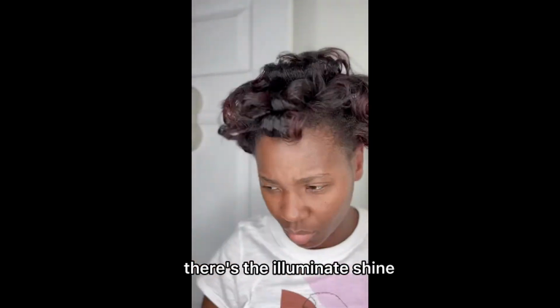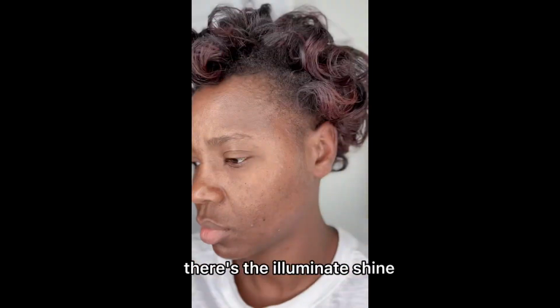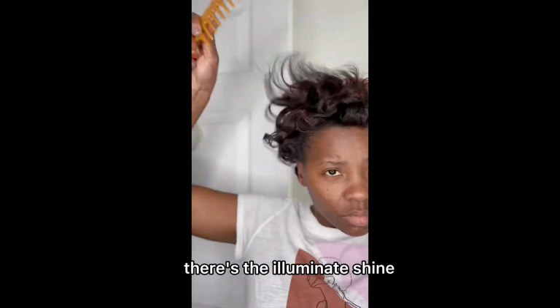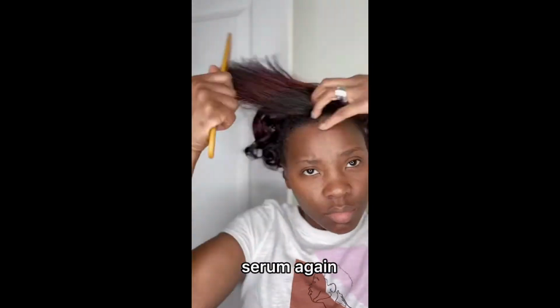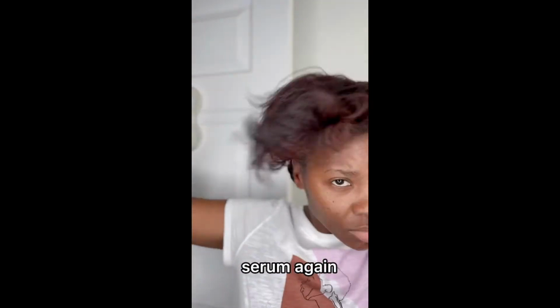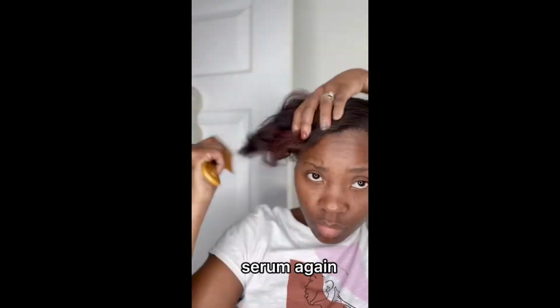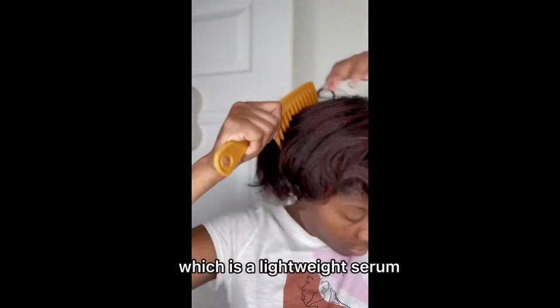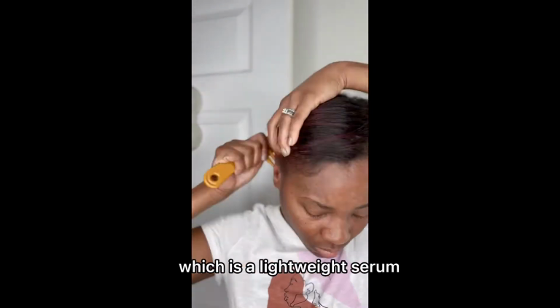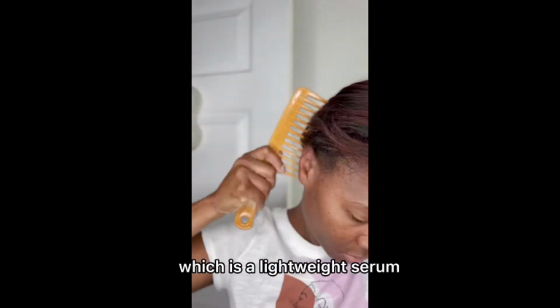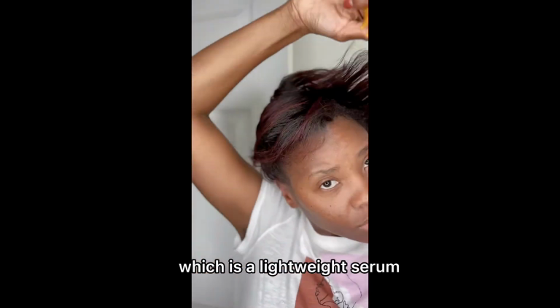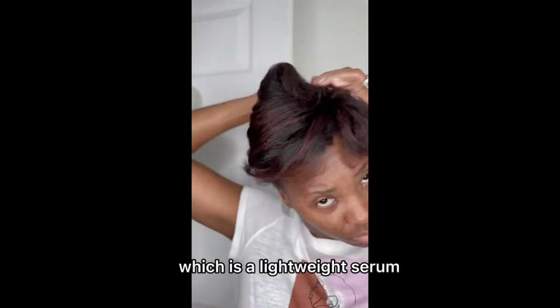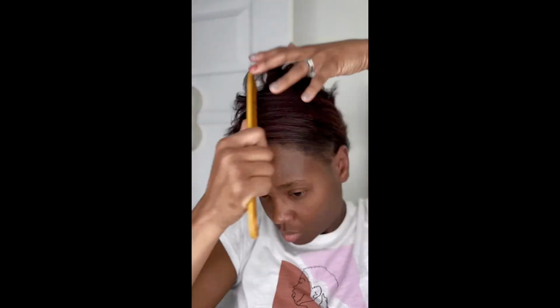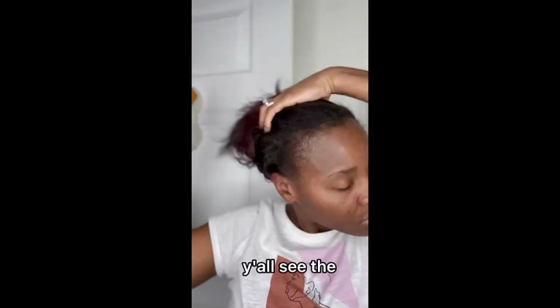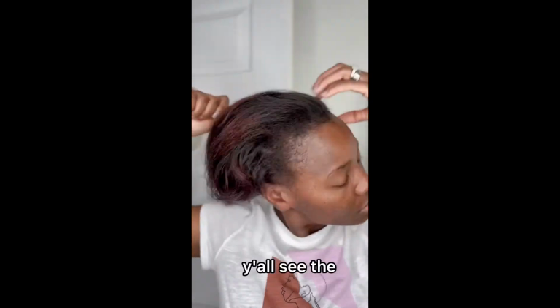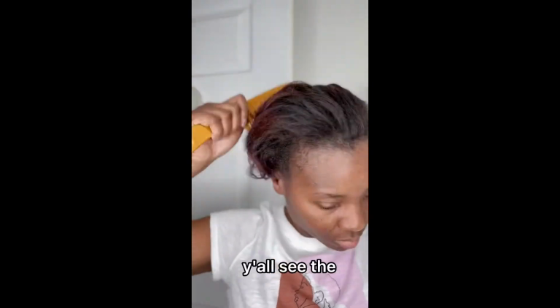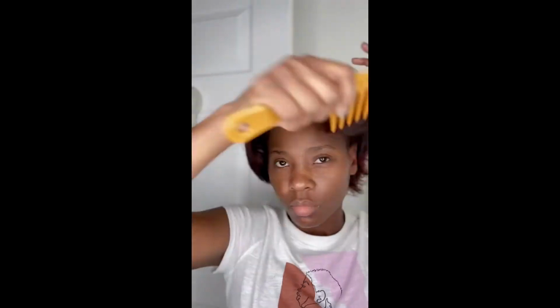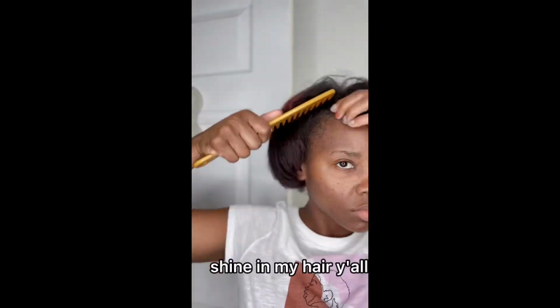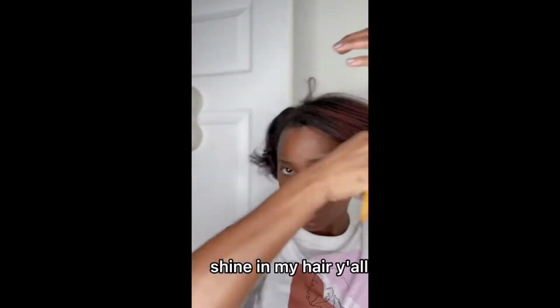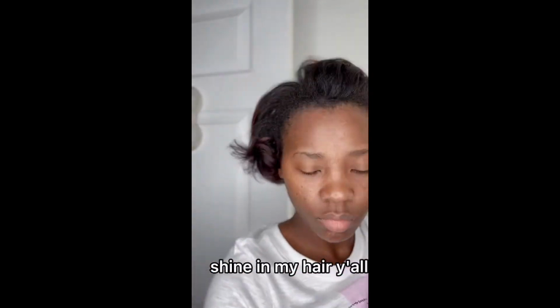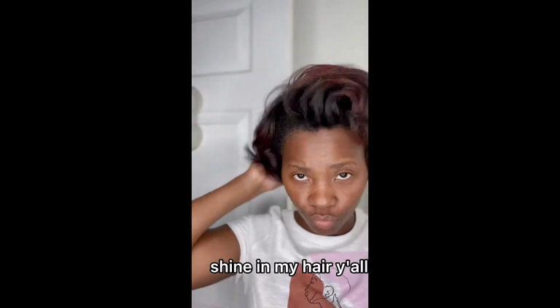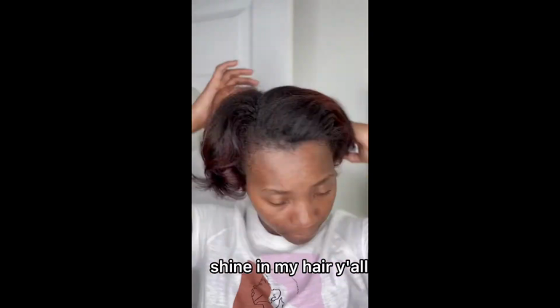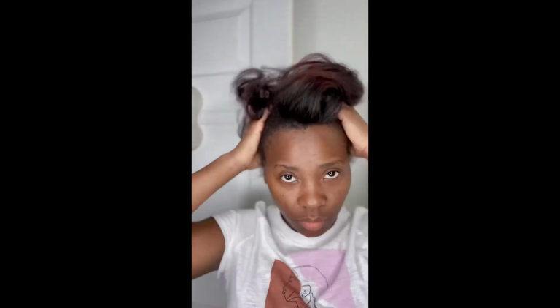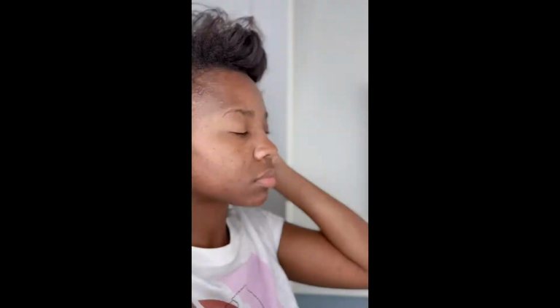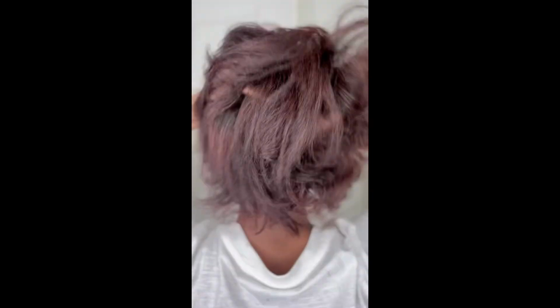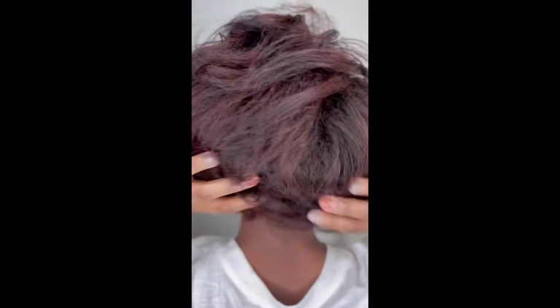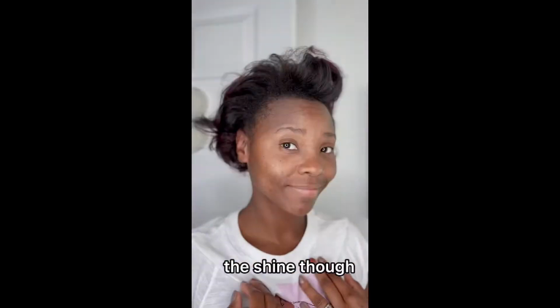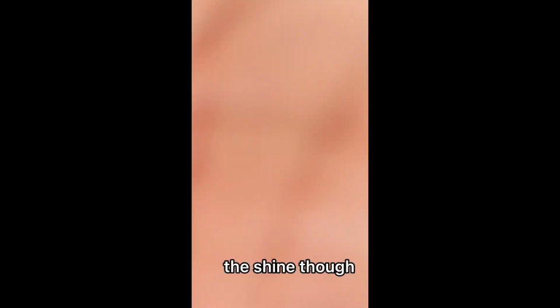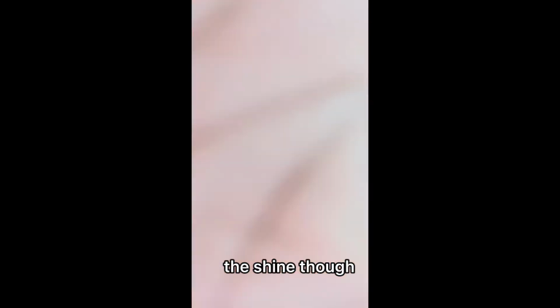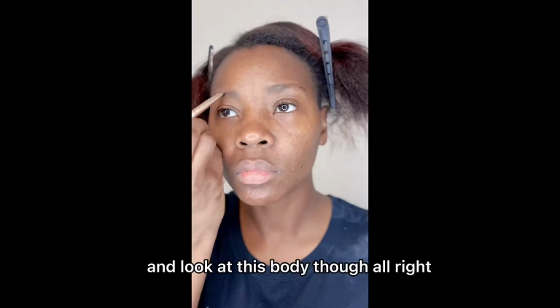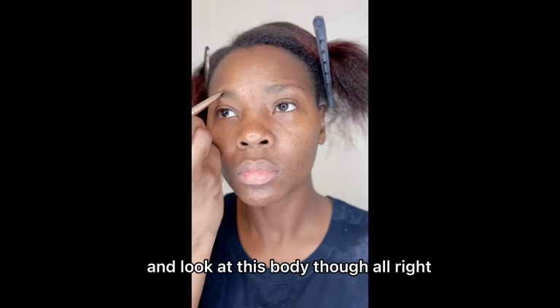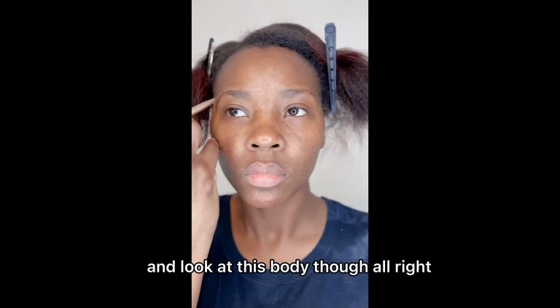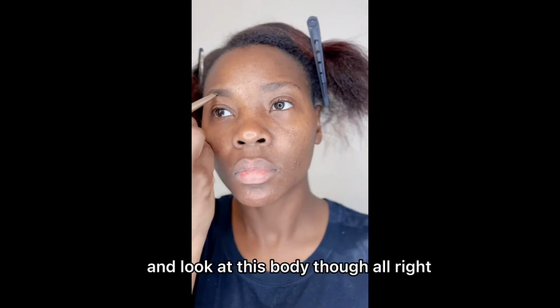There's the Illuminate Shine Serum again, which is a lightweight serum. Y'all see the shine in my hair? Y'all, the shine though — and look at this body though.